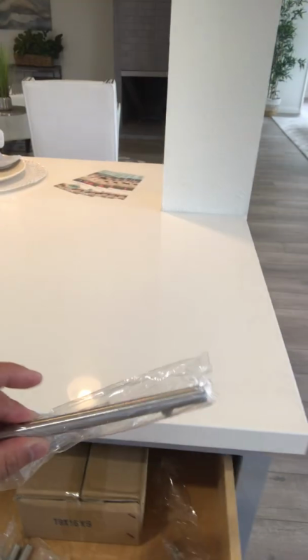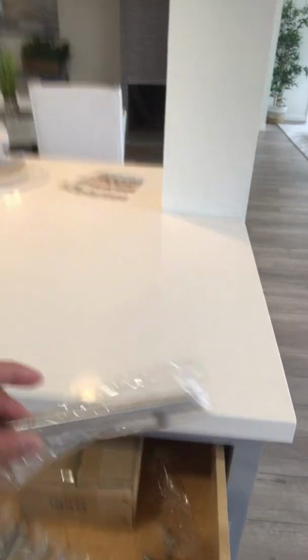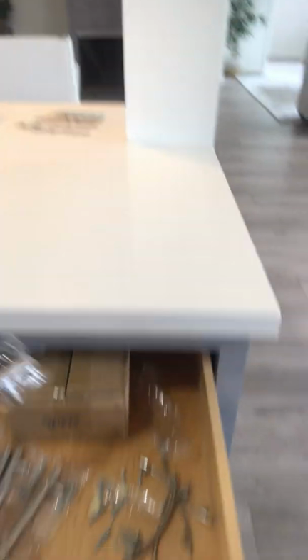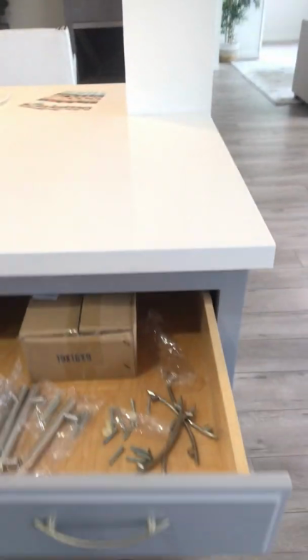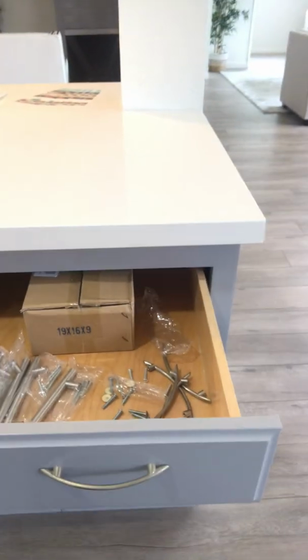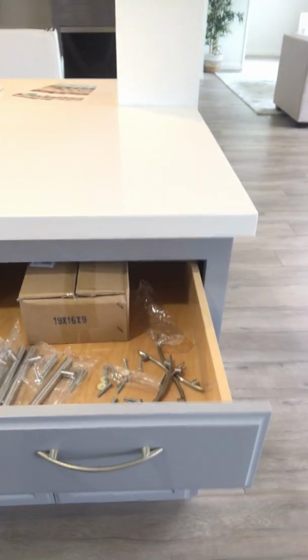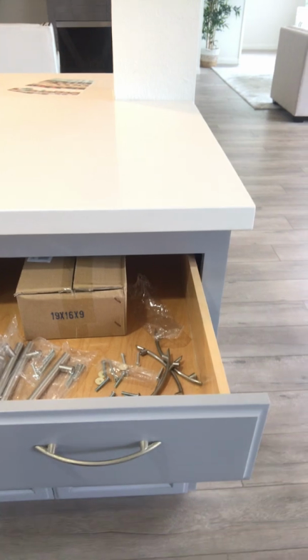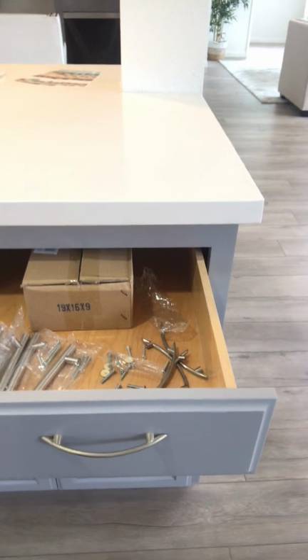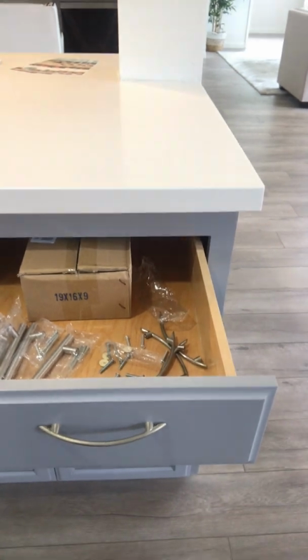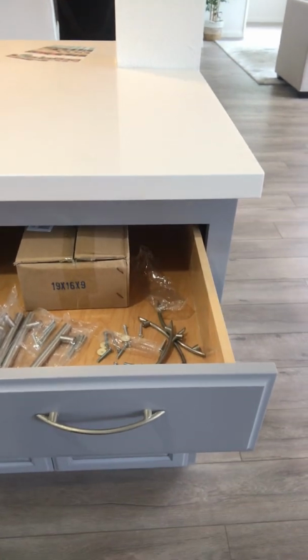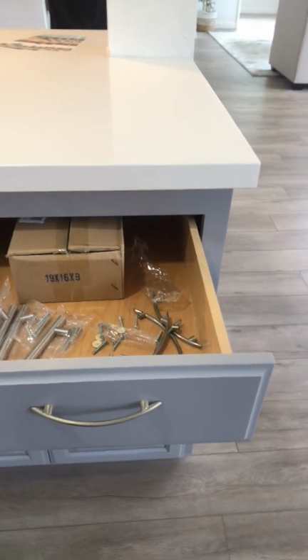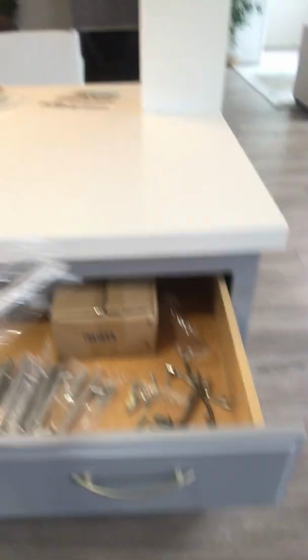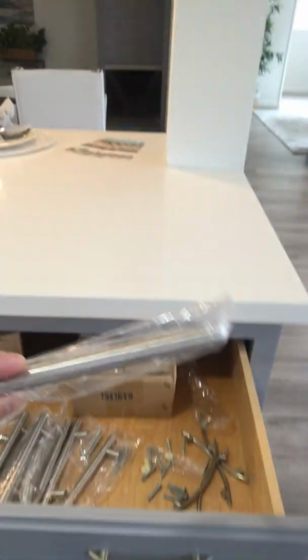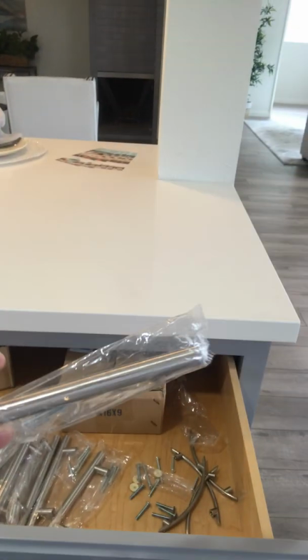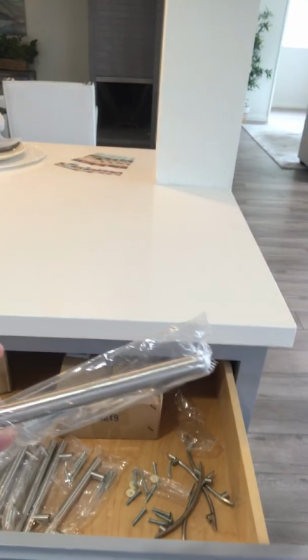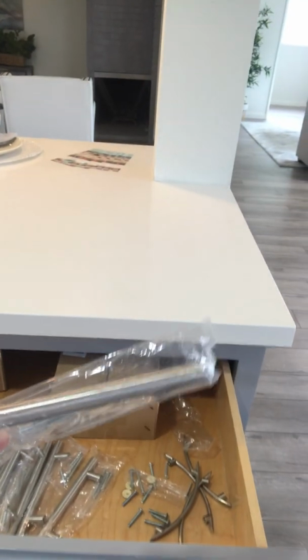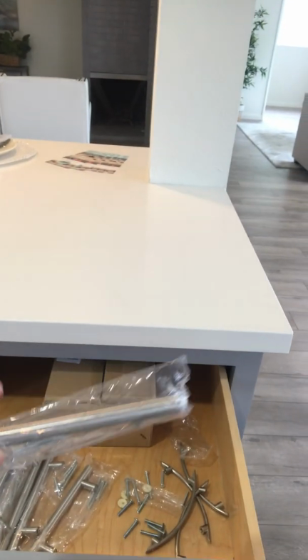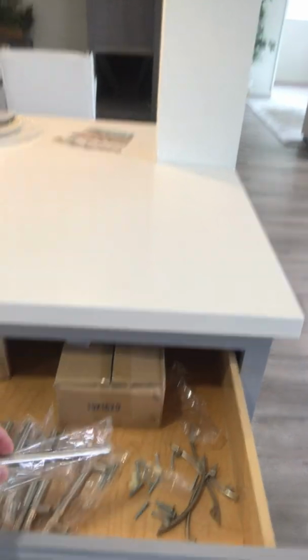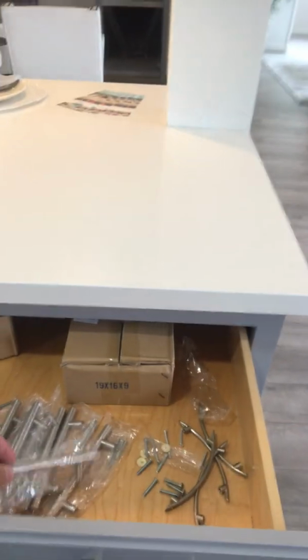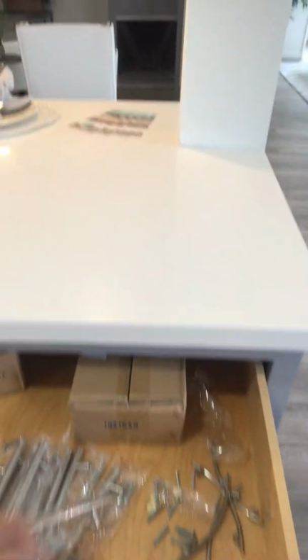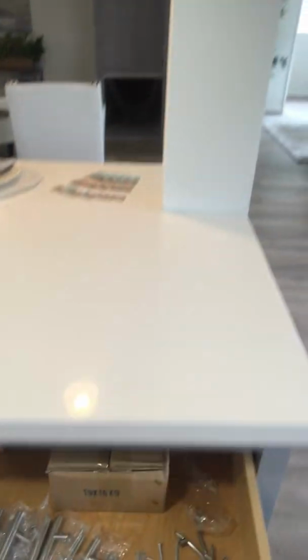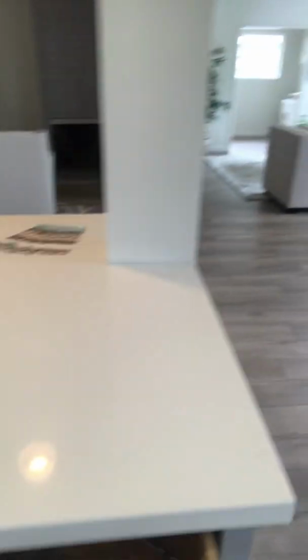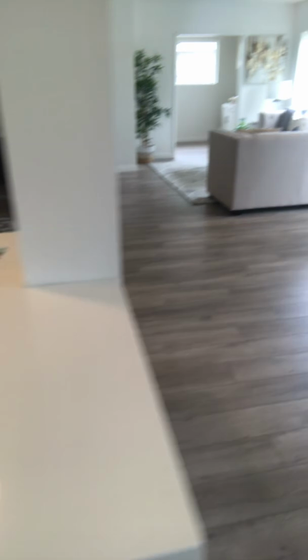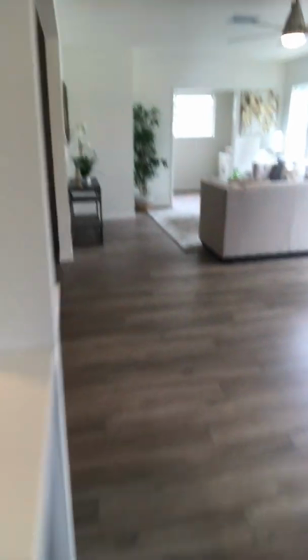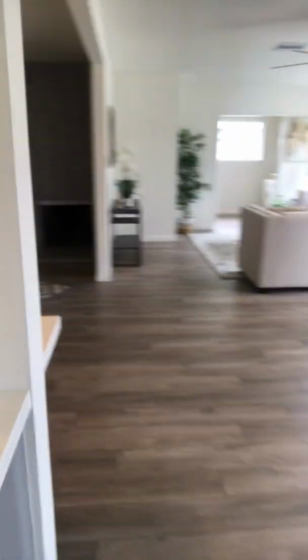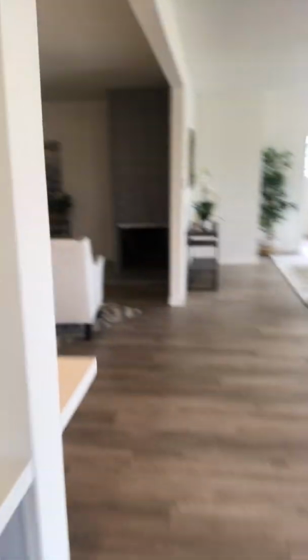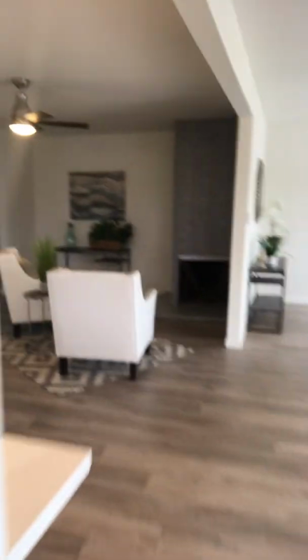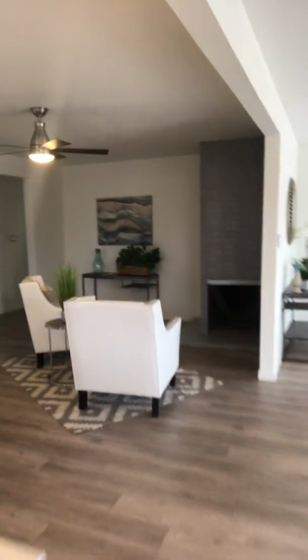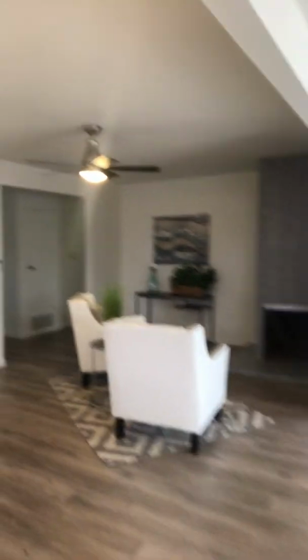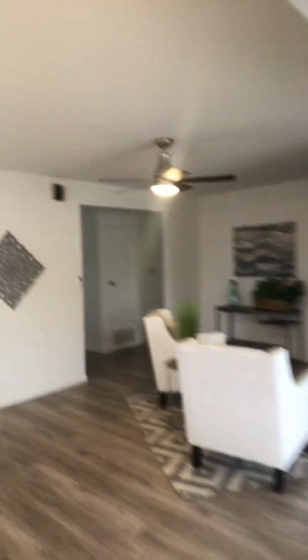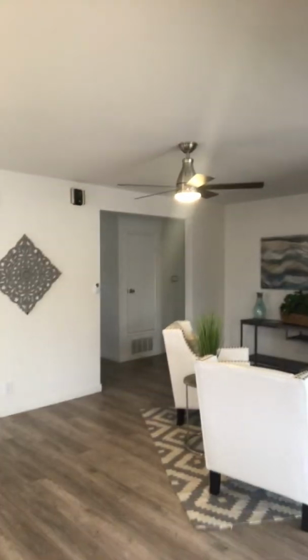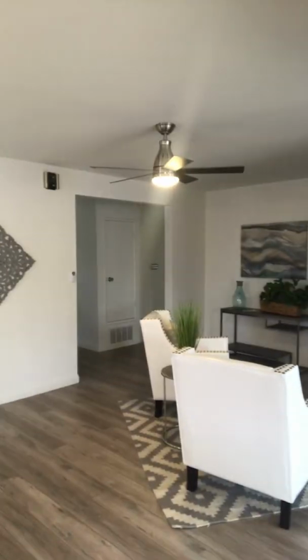I'm going to replace the old pulls with these new brushed nickel pulls. Again, it's not complete — it's just almost there.